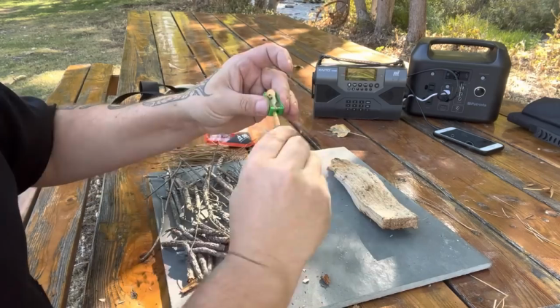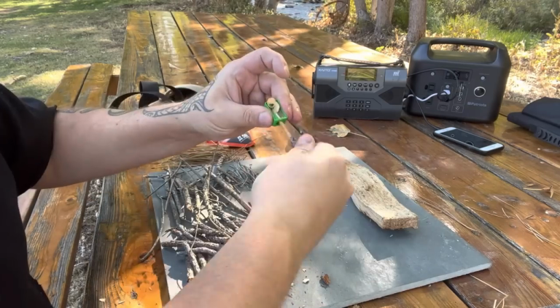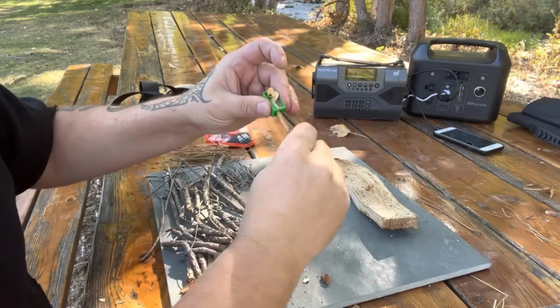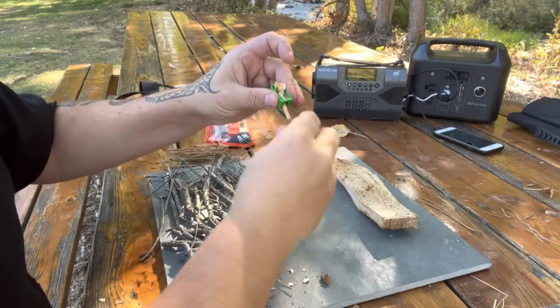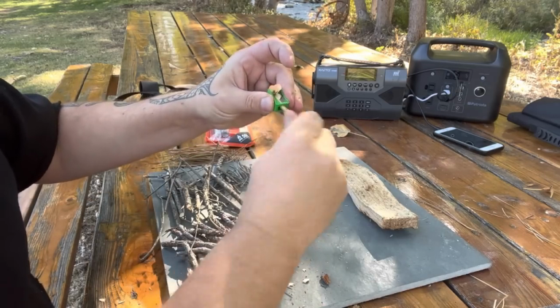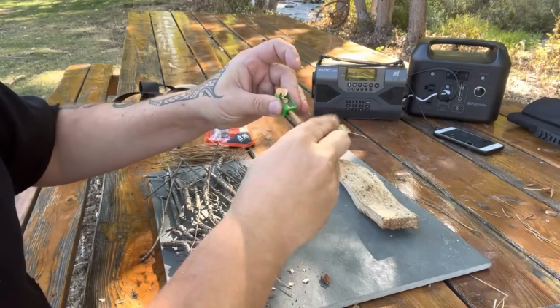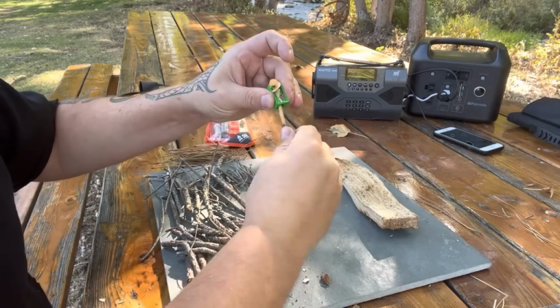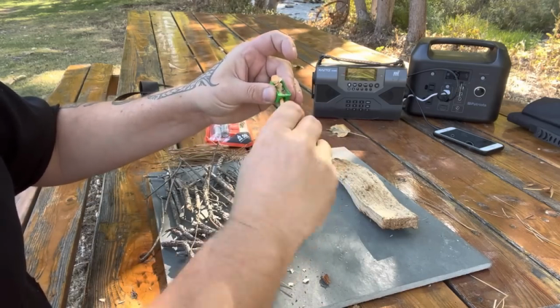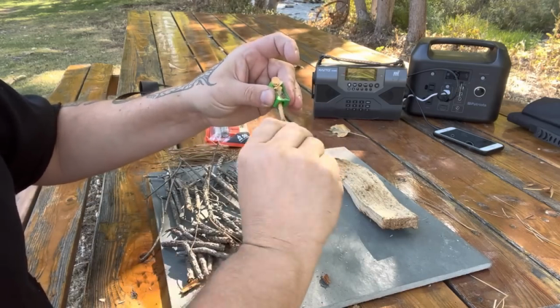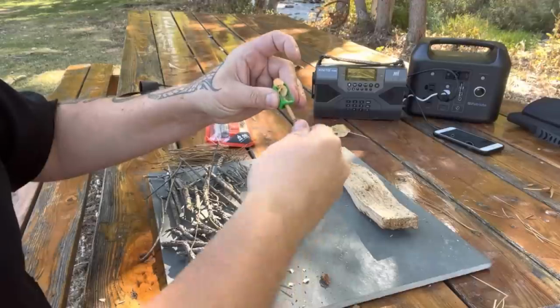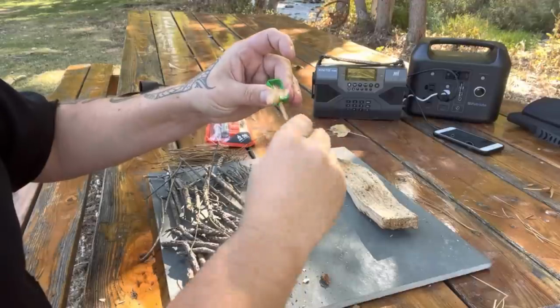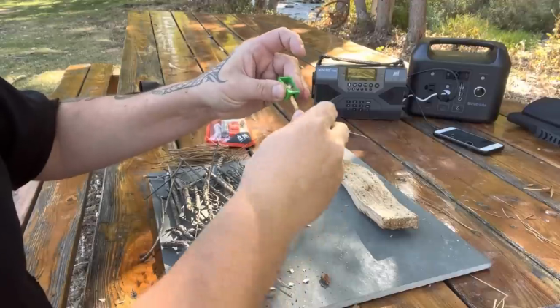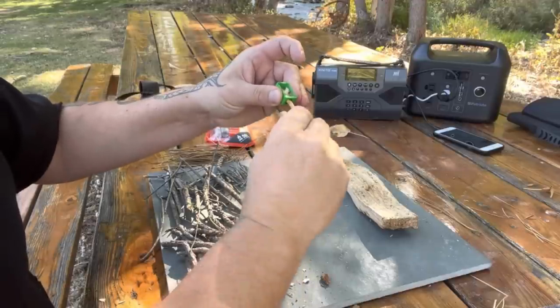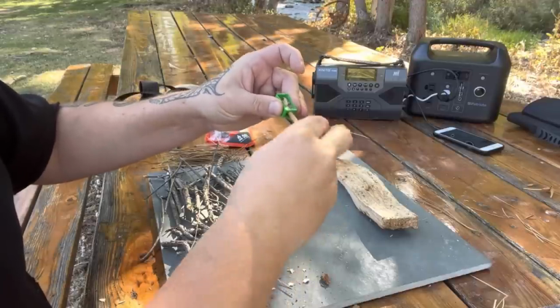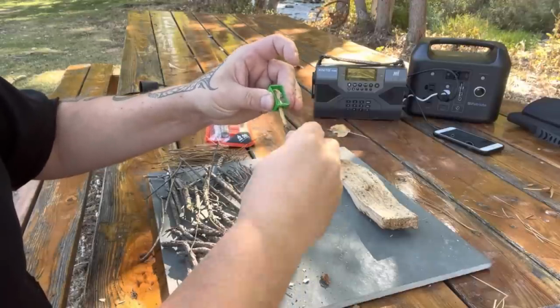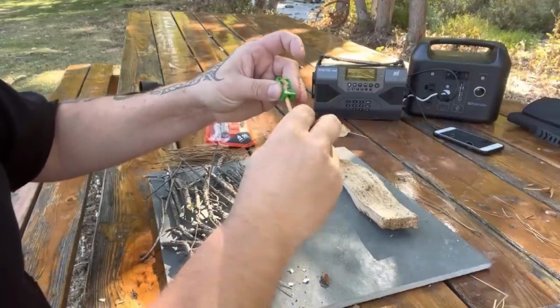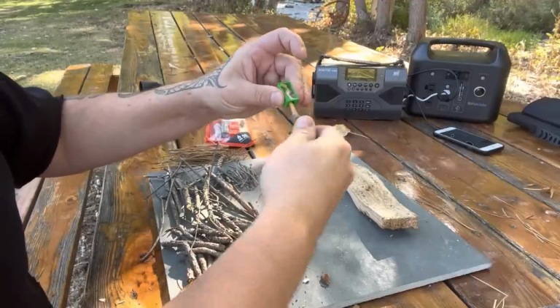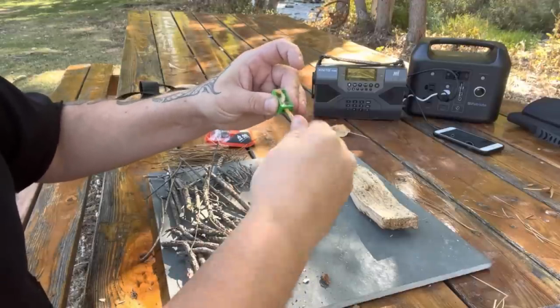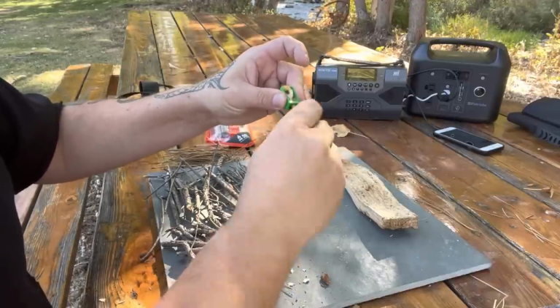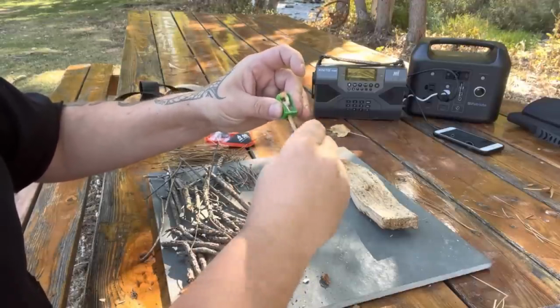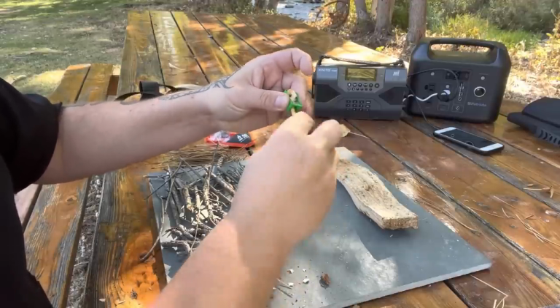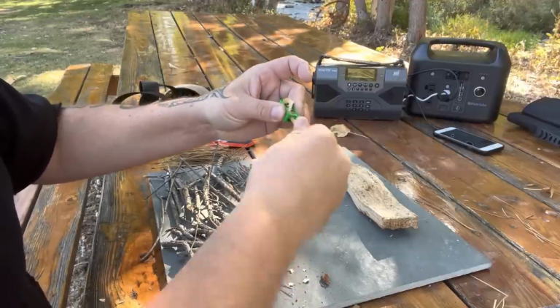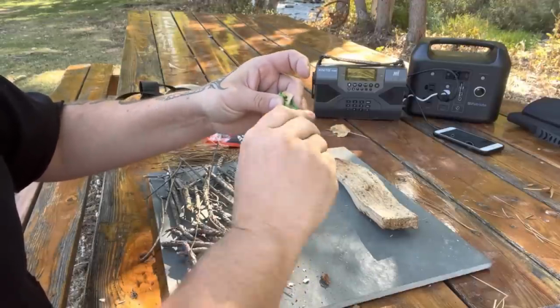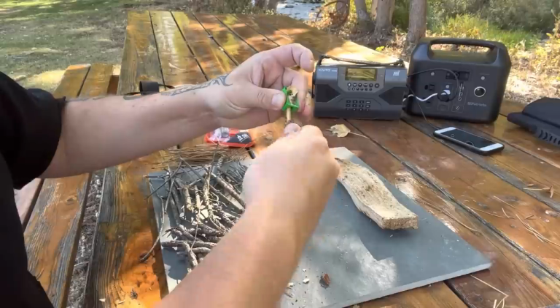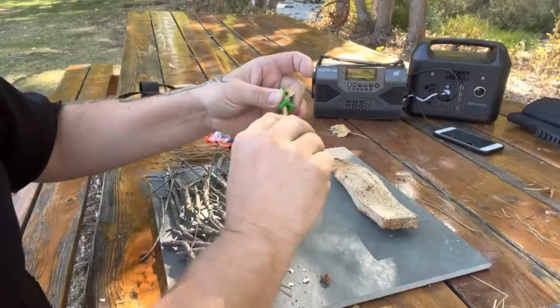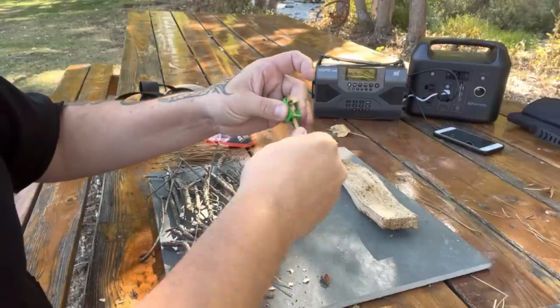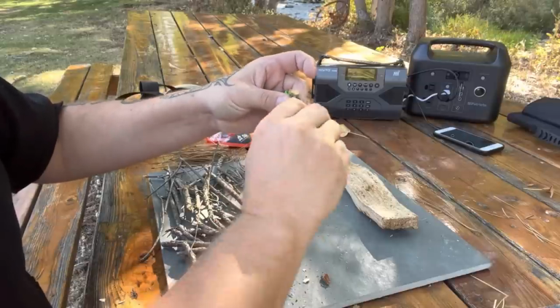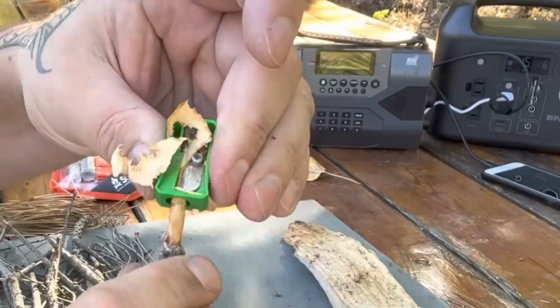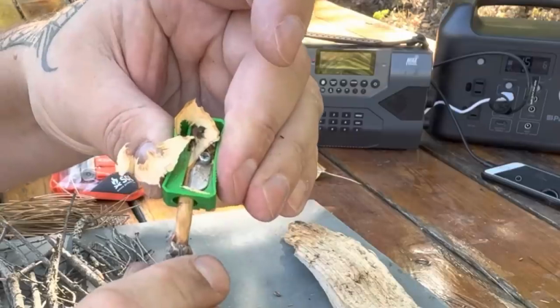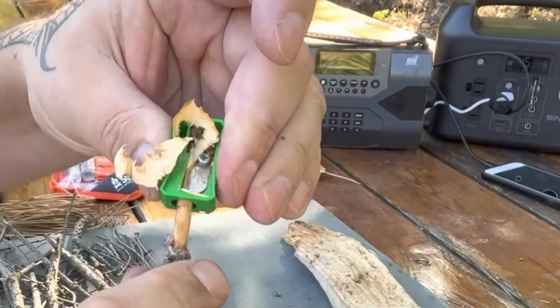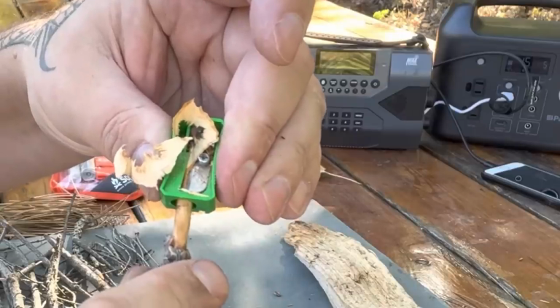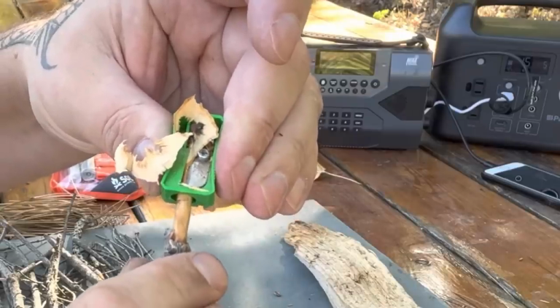Another benefit of these small curls for making emergency heat is that they should burn for a good amount of time, allowing you to build your fire with tinder or kindling and build it up to a nice fire pretty quickly.